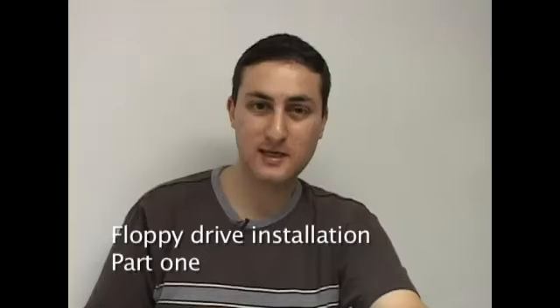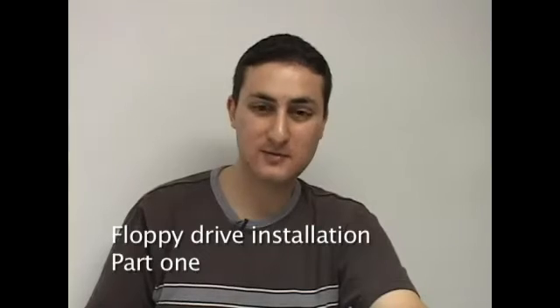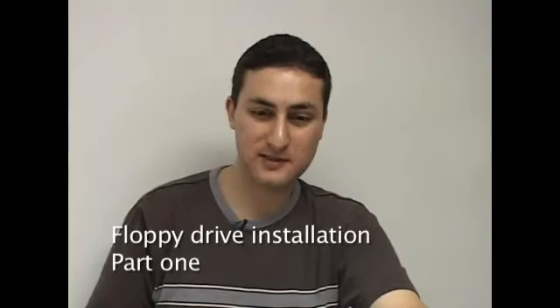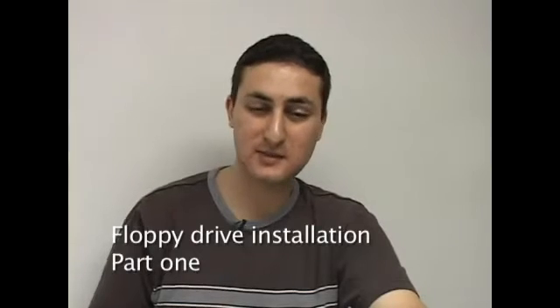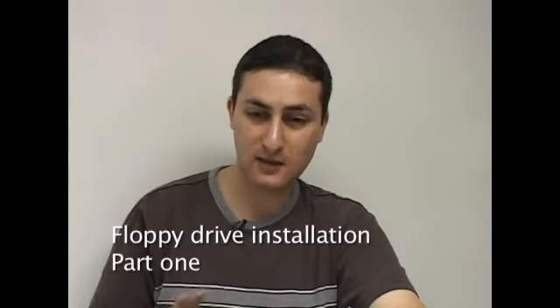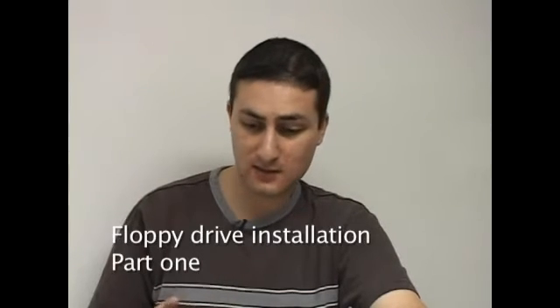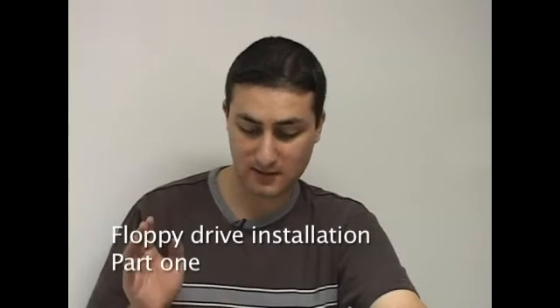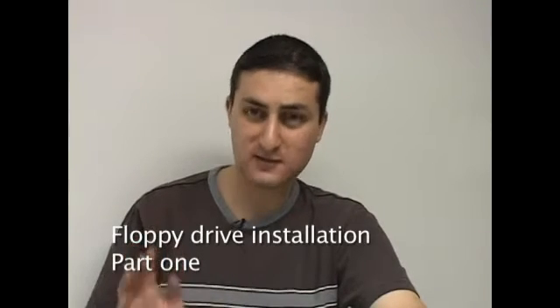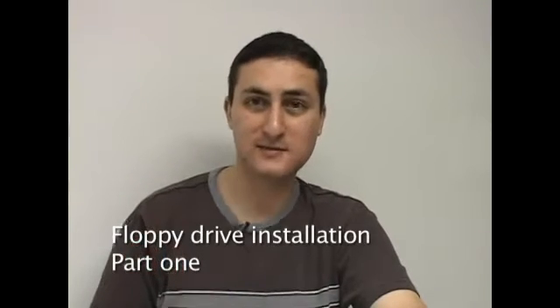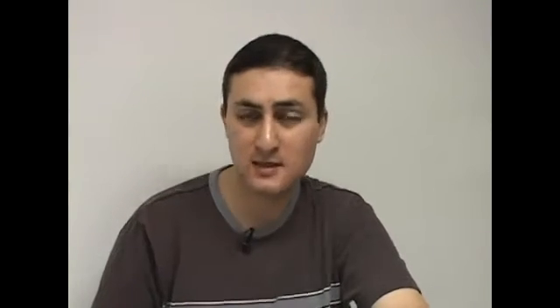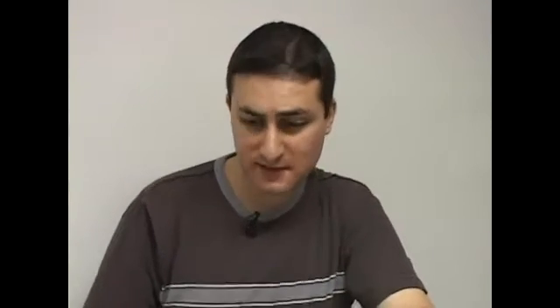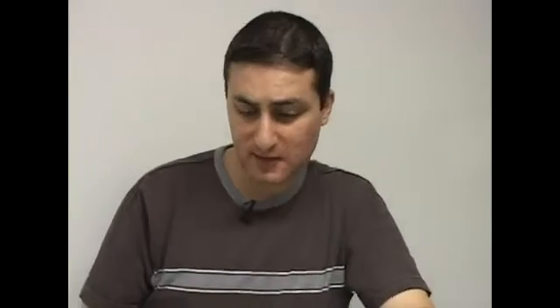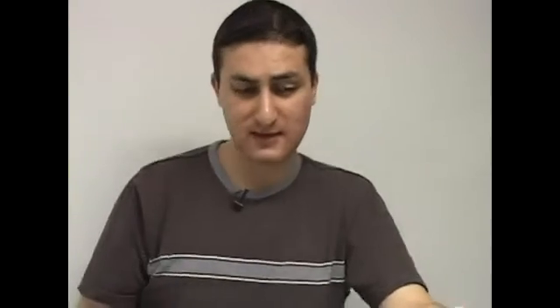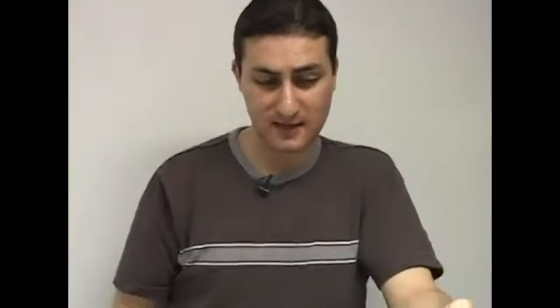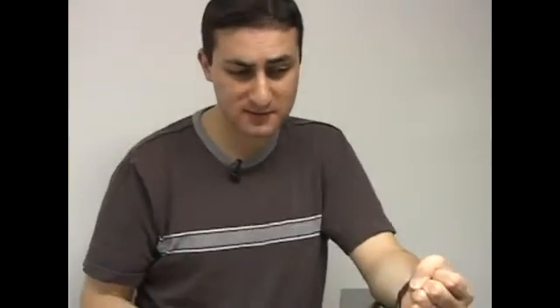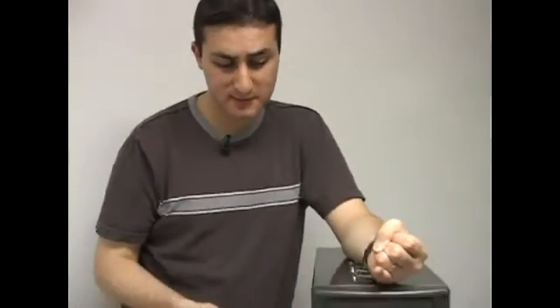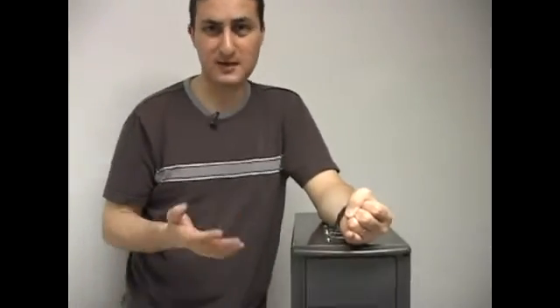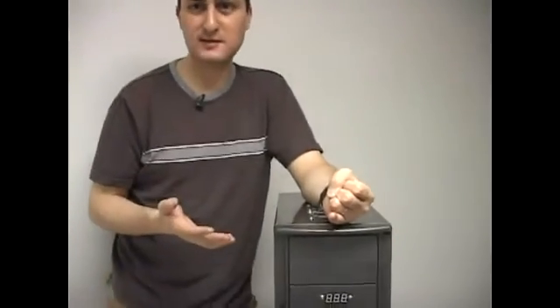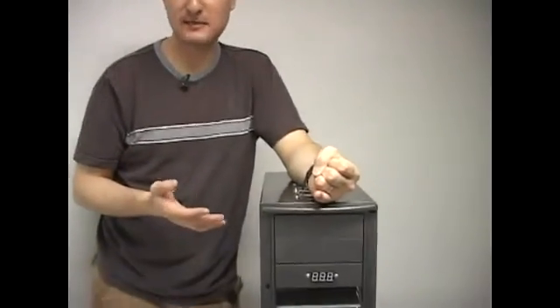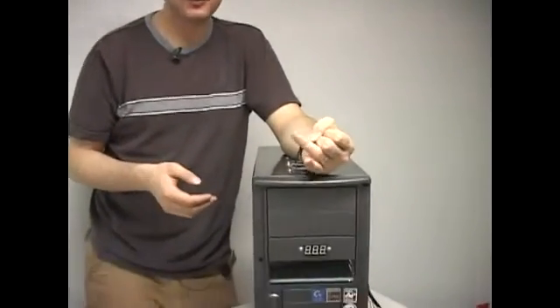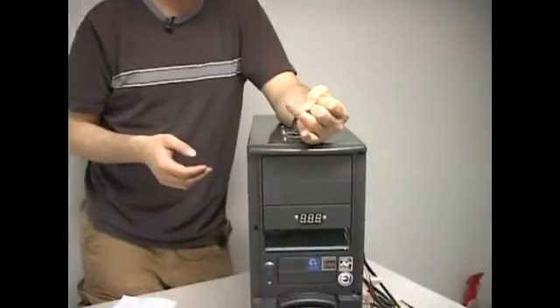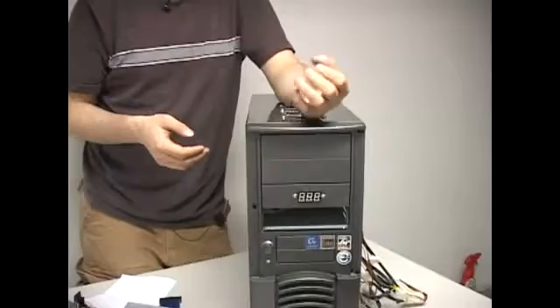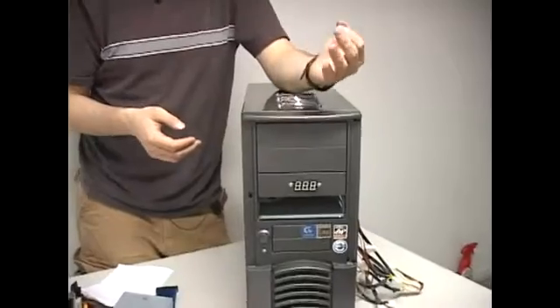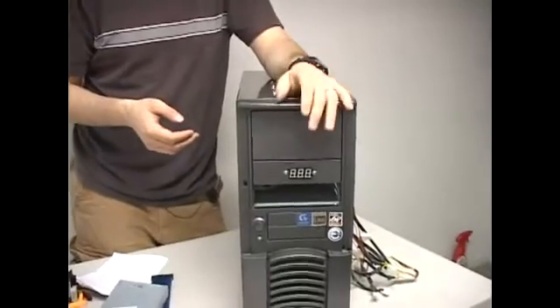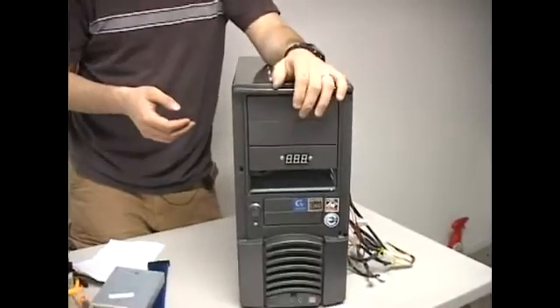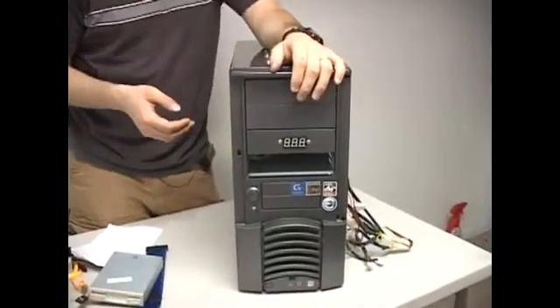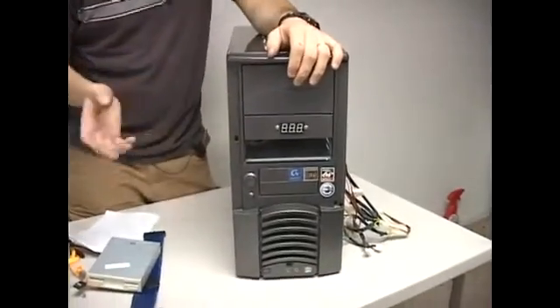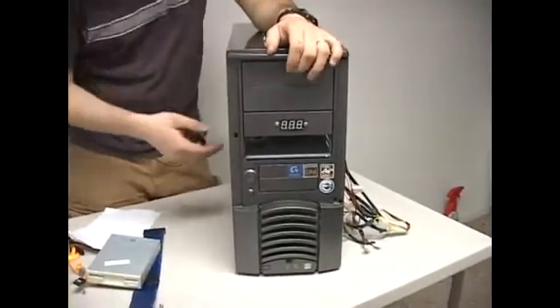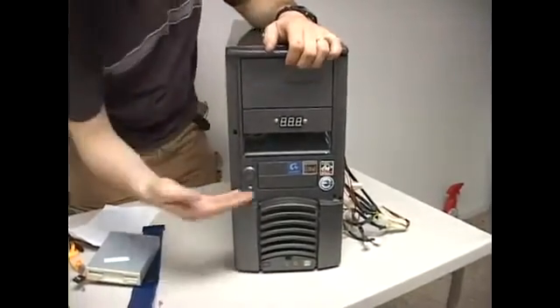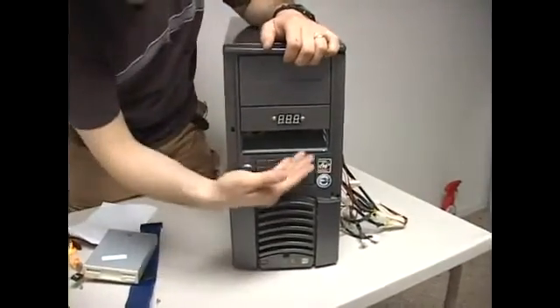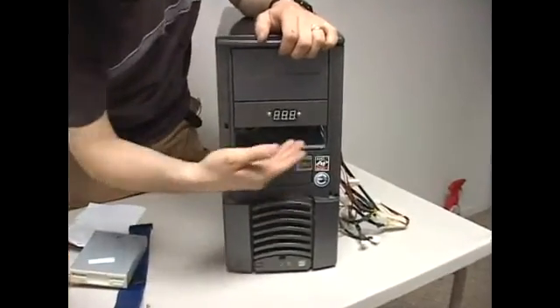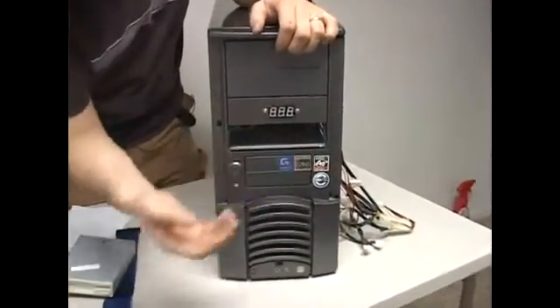Now we're going to proceed to install our drives. Hard drives don't require this step — only the CD-ROM drives and the floppy drives, because they have to be accessible from the front so you can put in CDs and floppies.